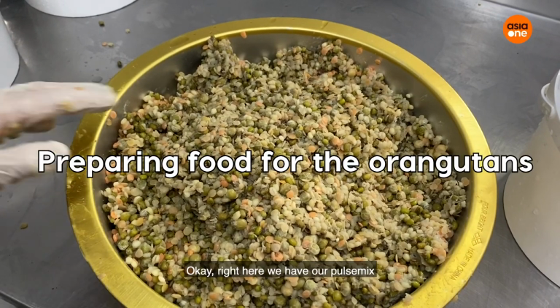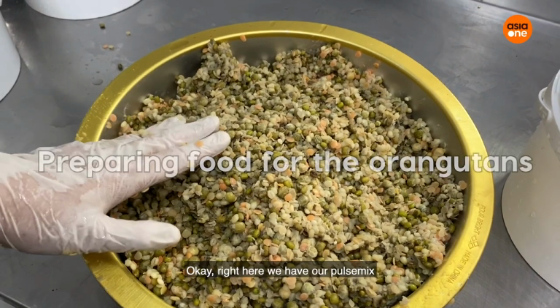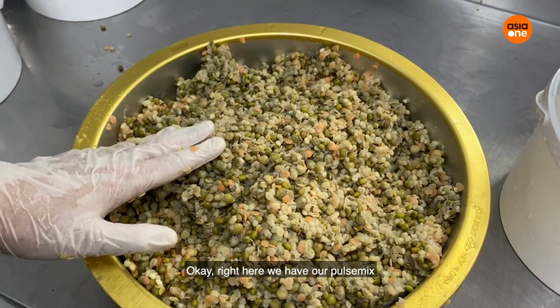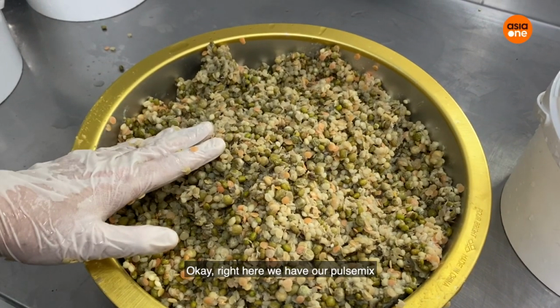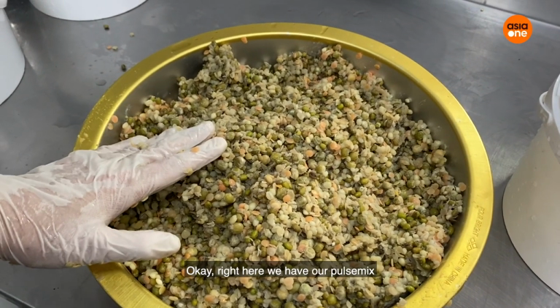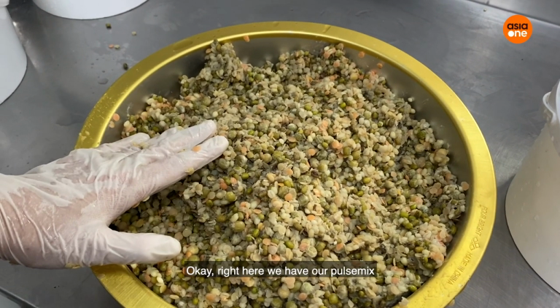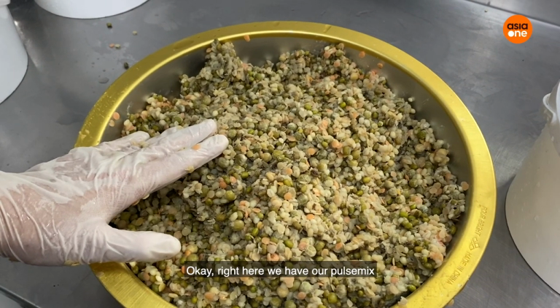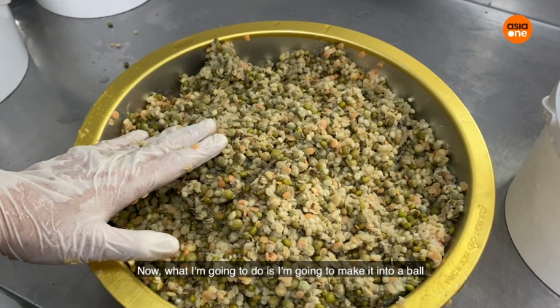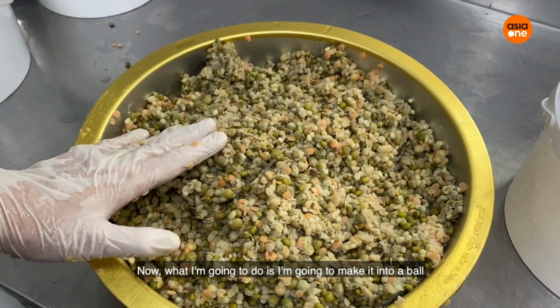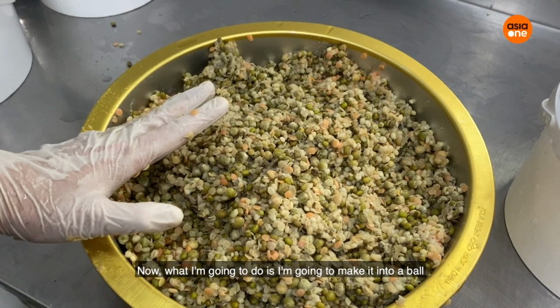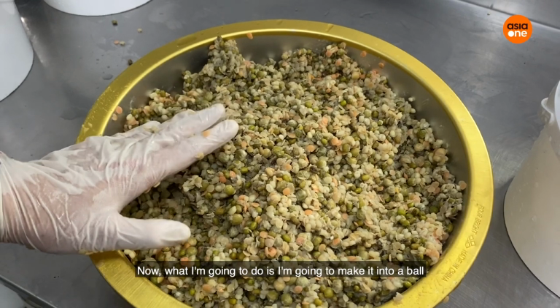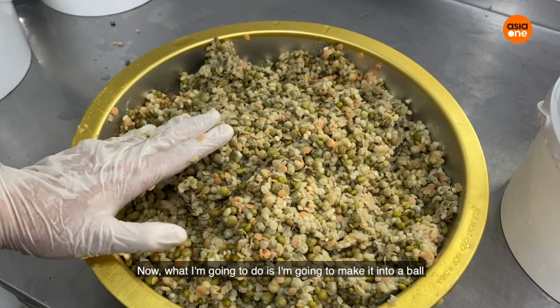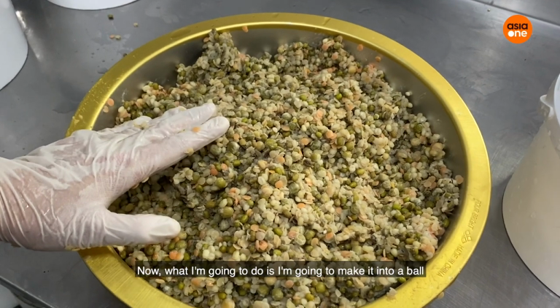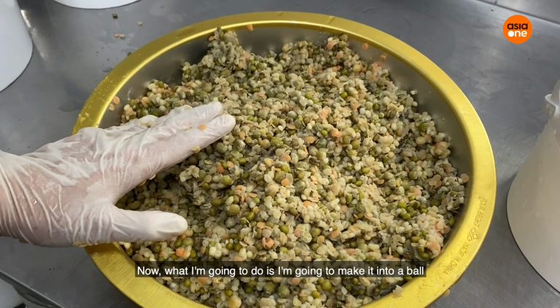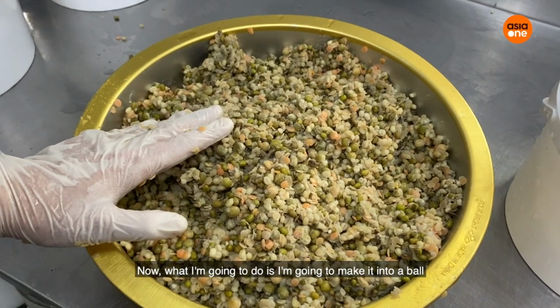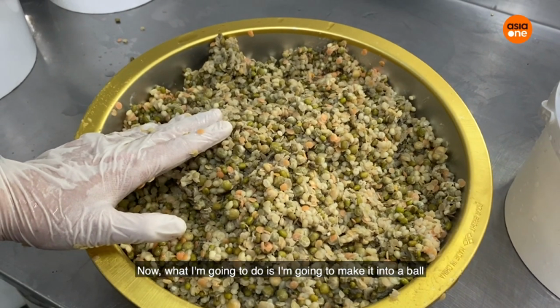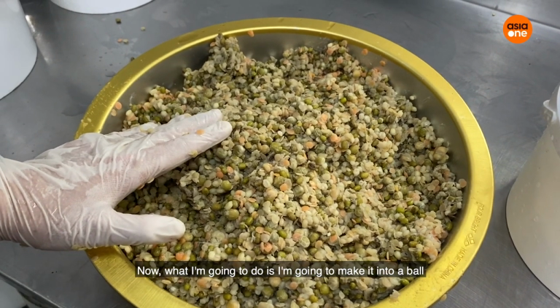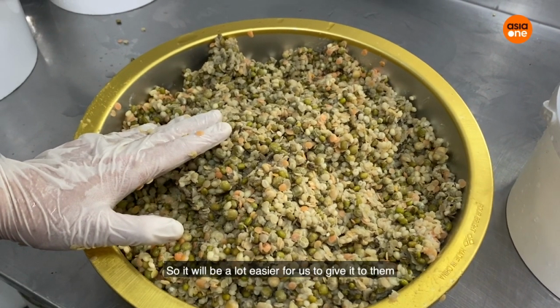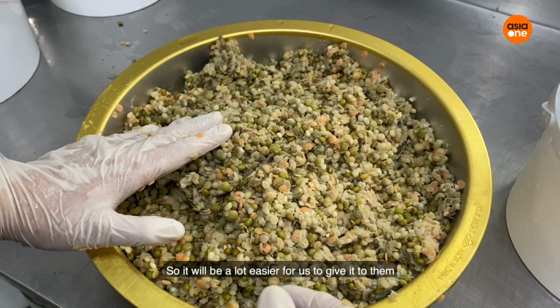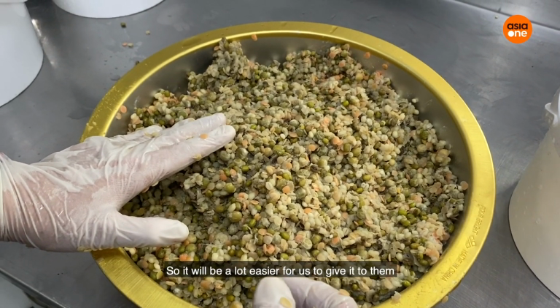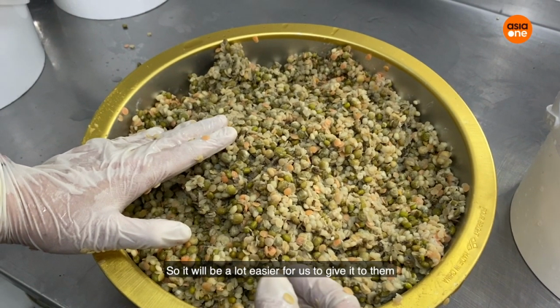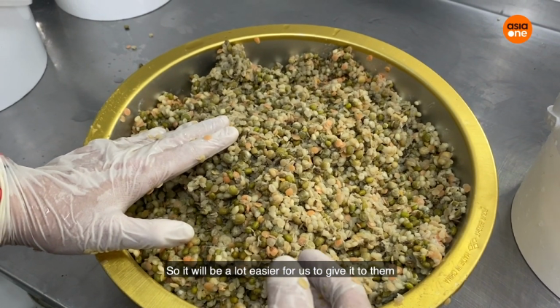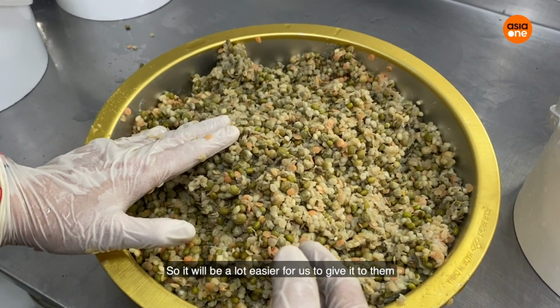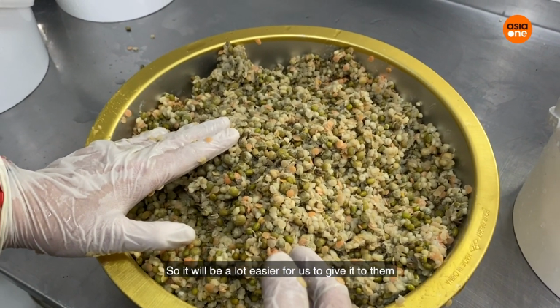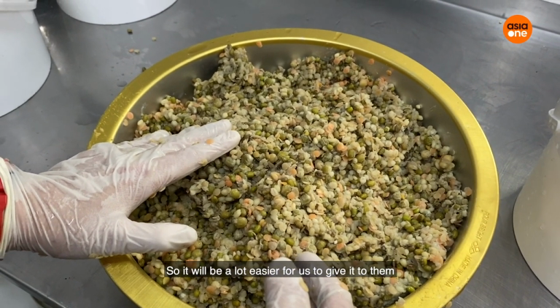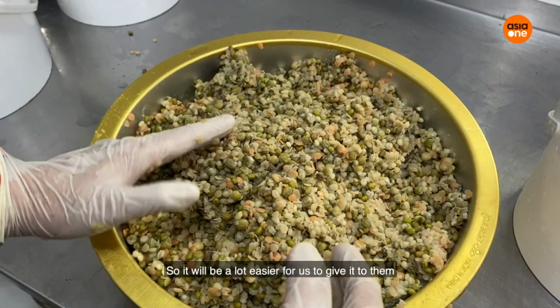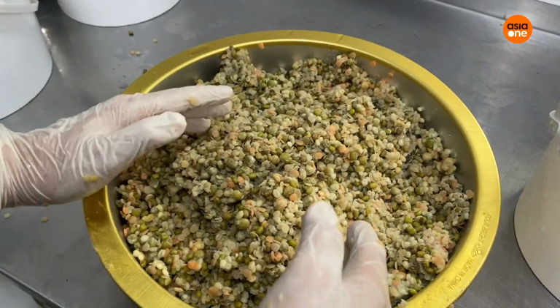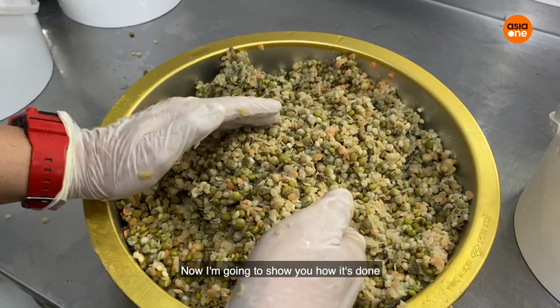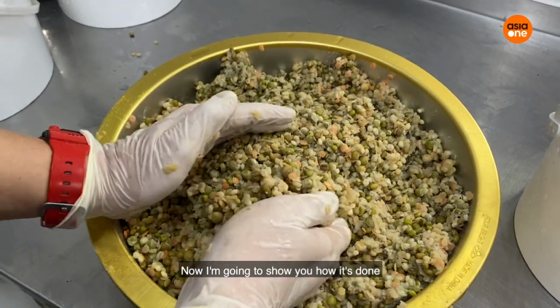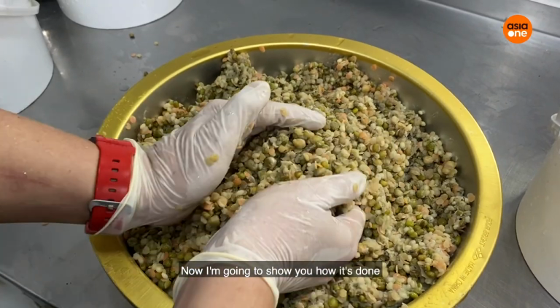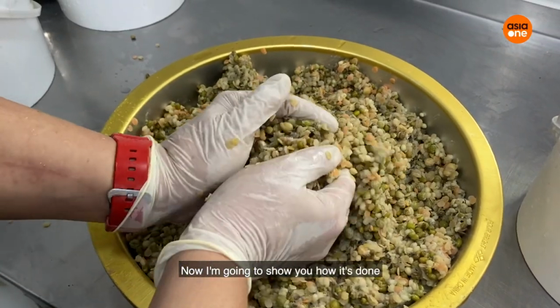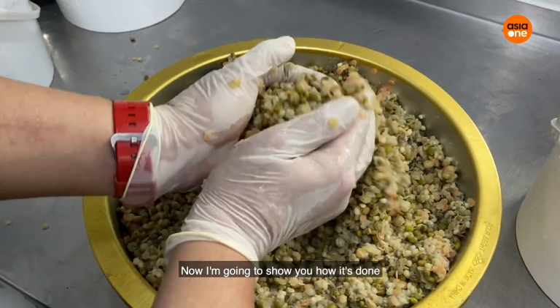Right here we have our power snakes. What I'm going to do is make it into a ball, so it will be a lot easier for us to give it to them. I'm going to show you how it's done.